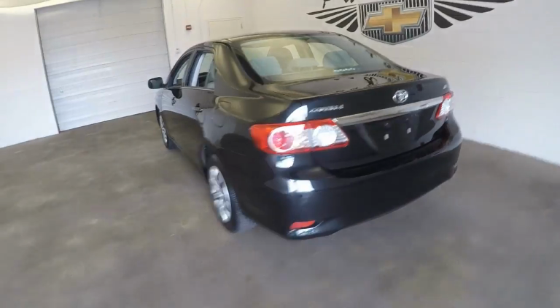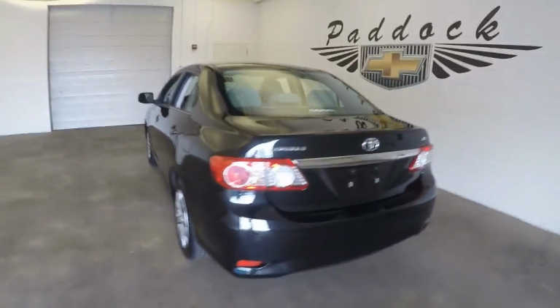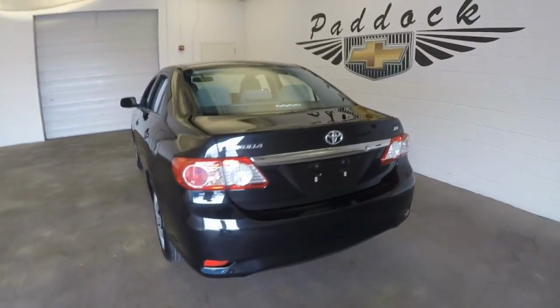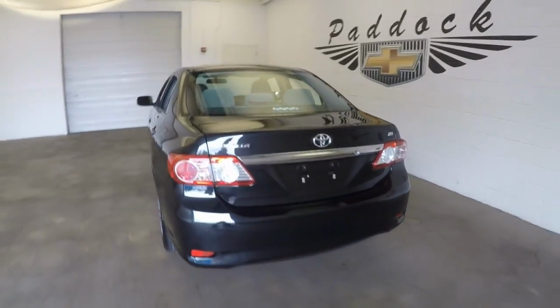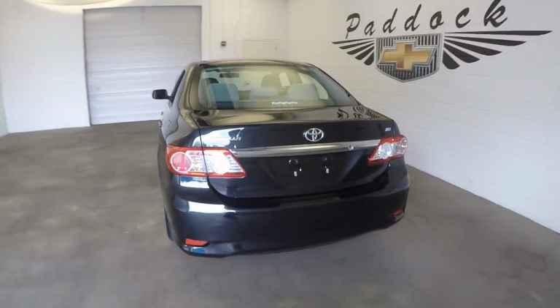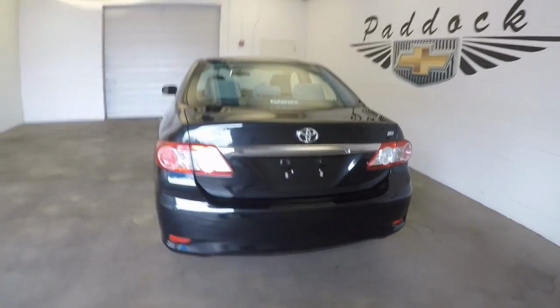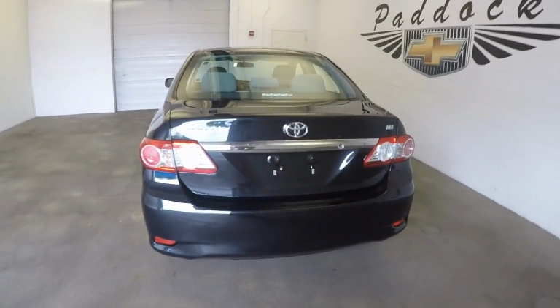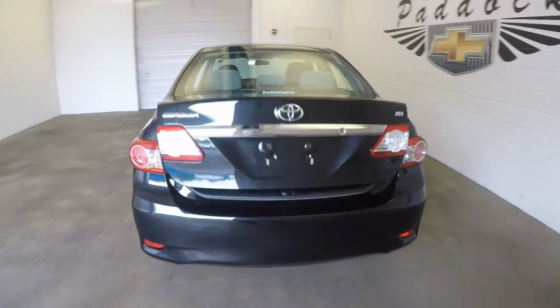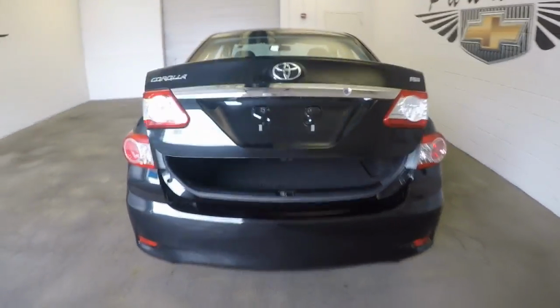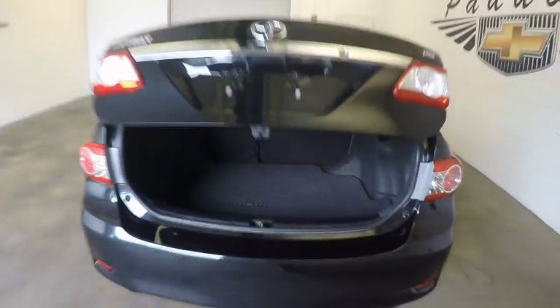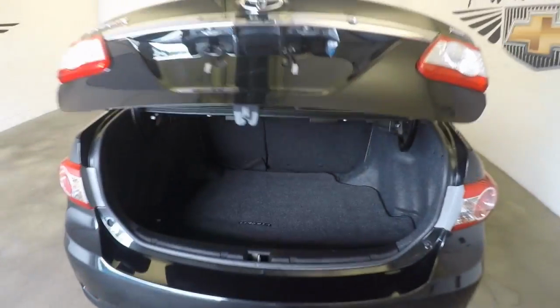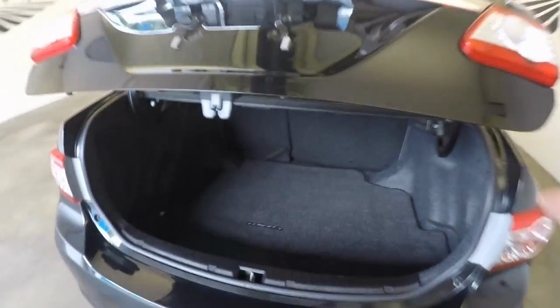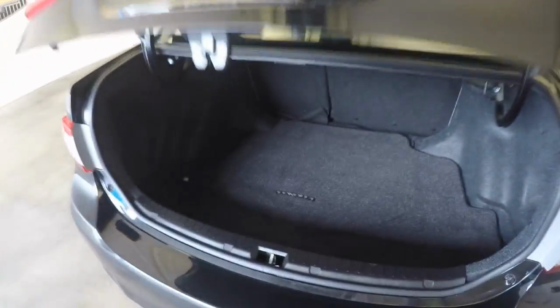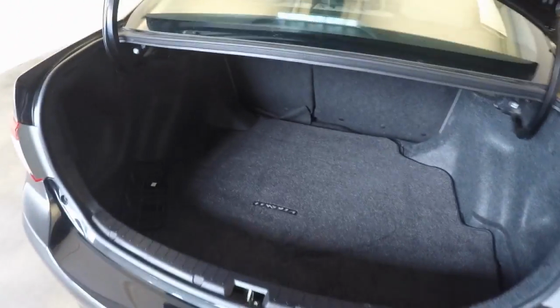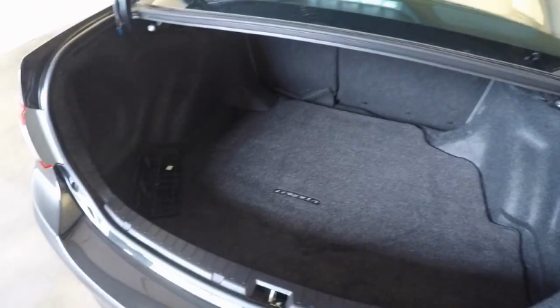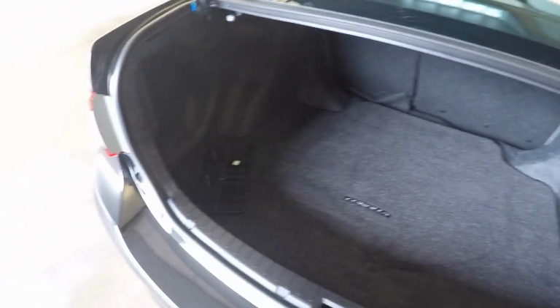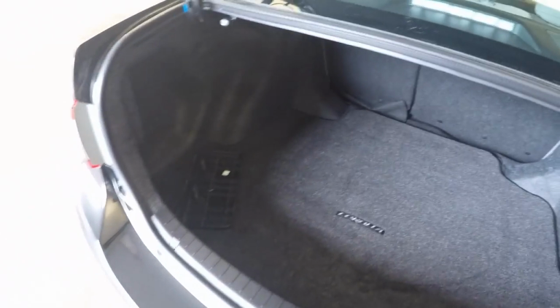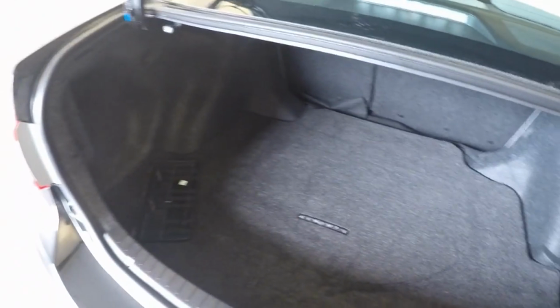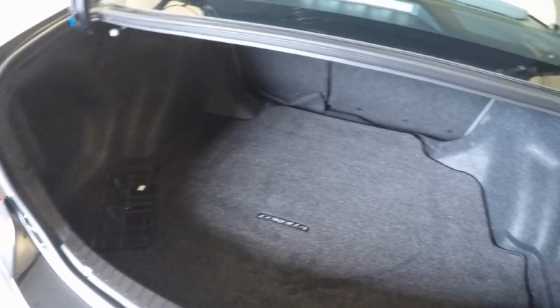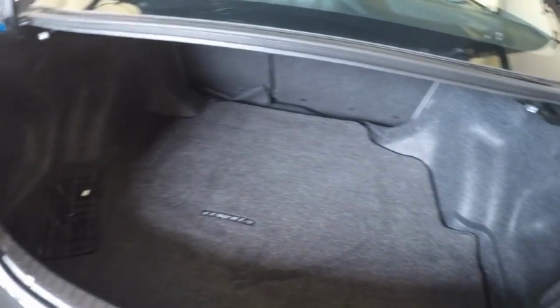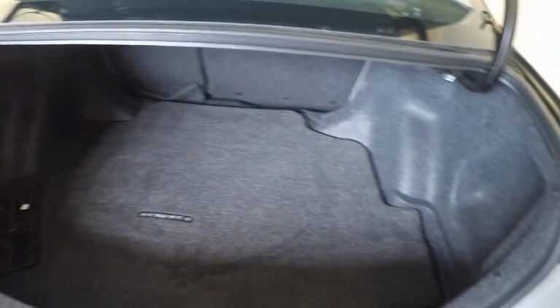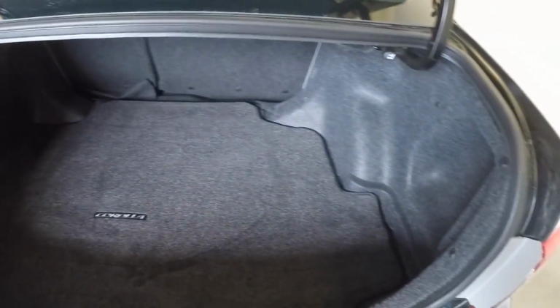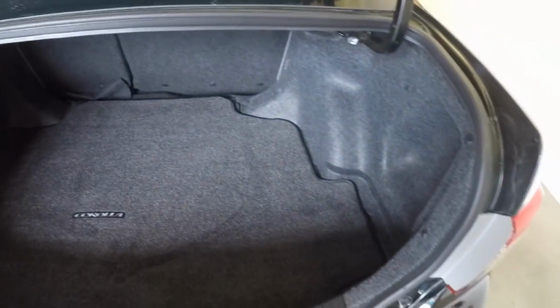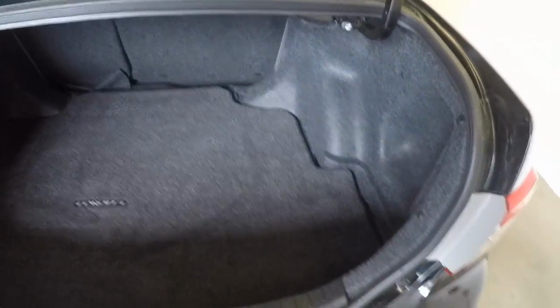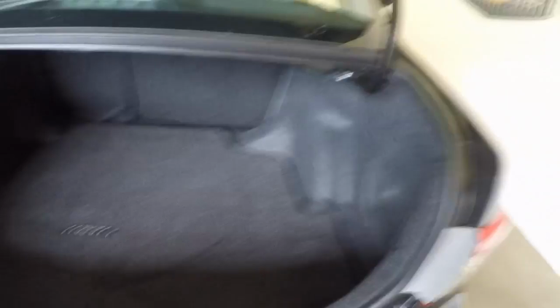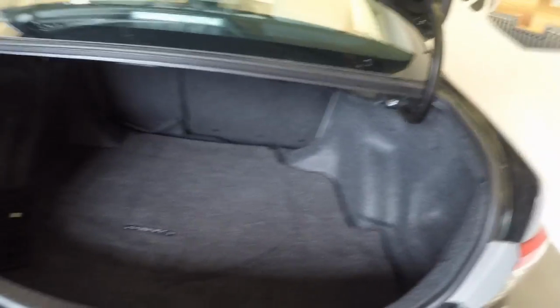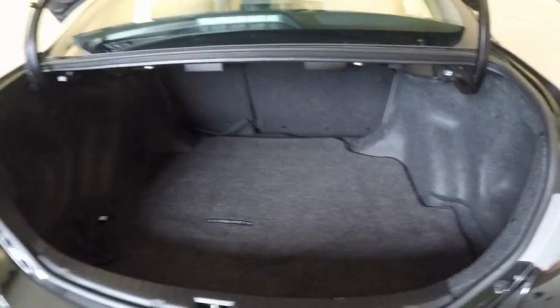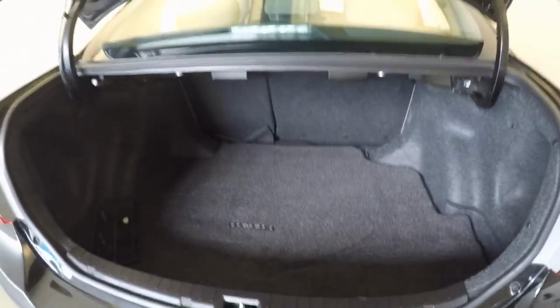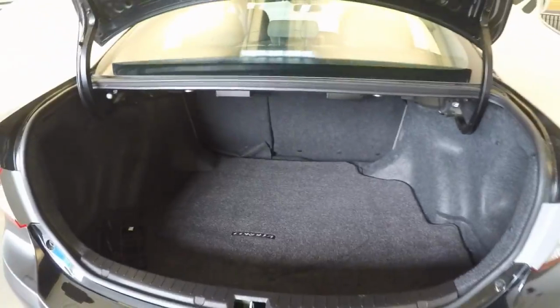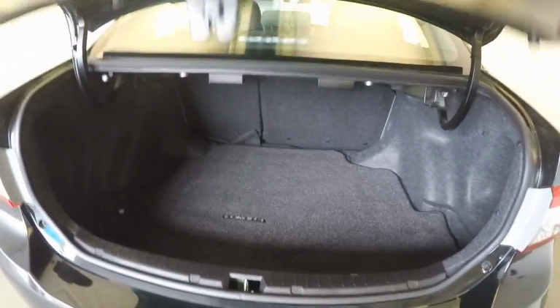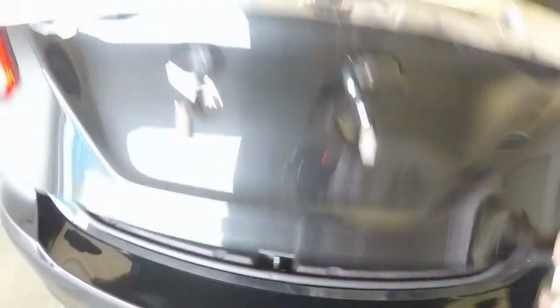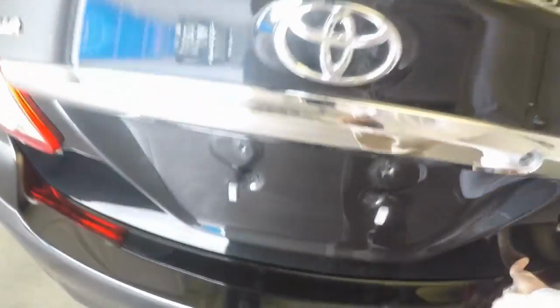Come around to the back, check out the trunk. Very nice inside, no stains, no damage, plenty of space.